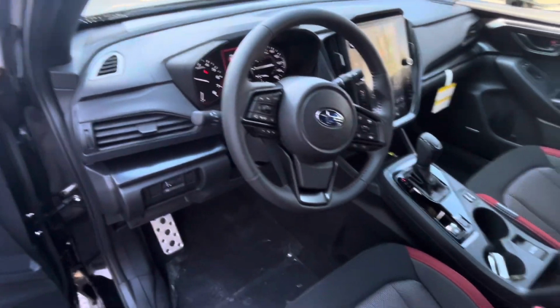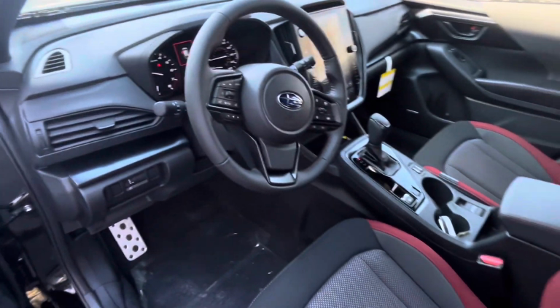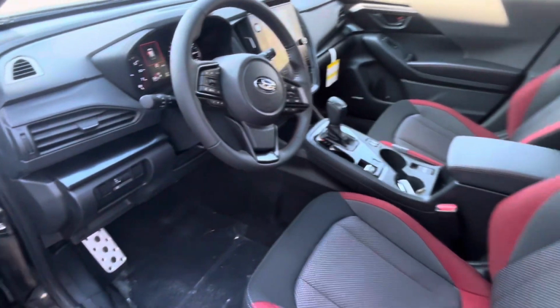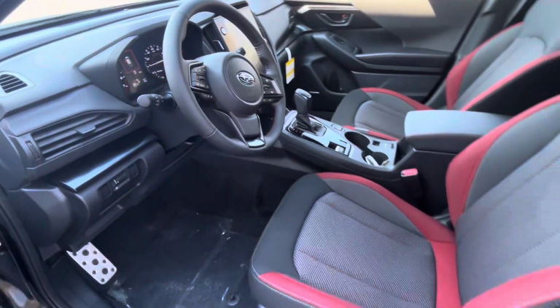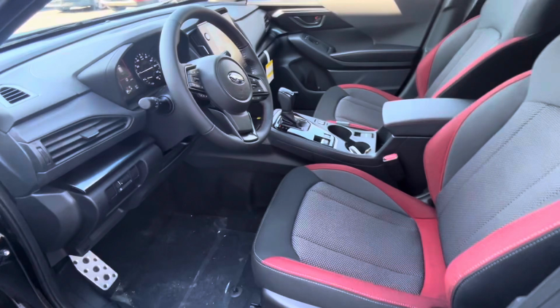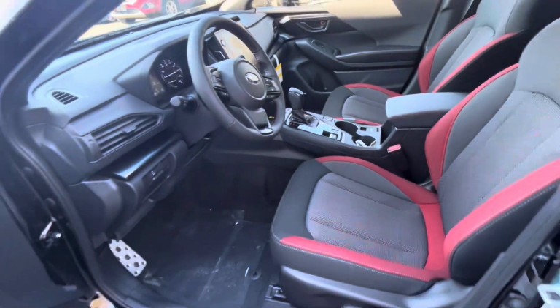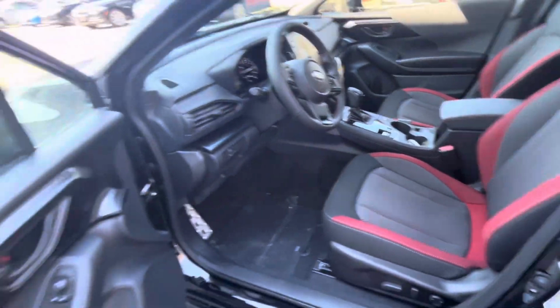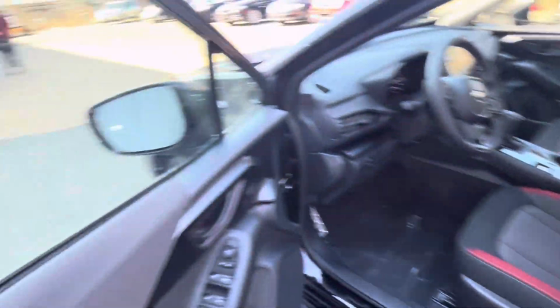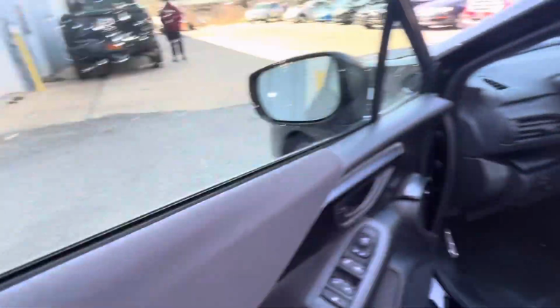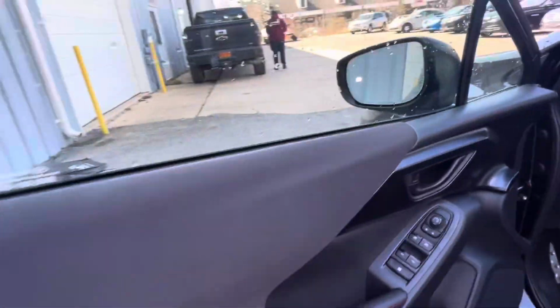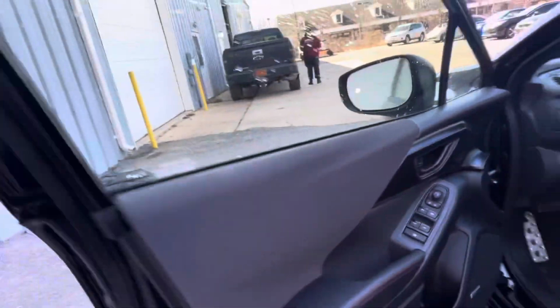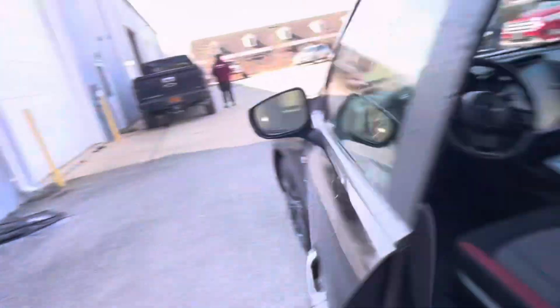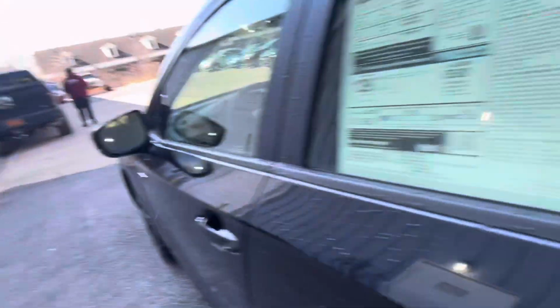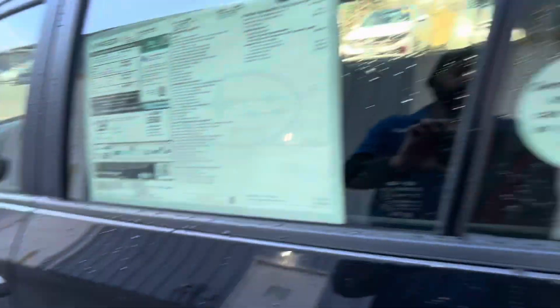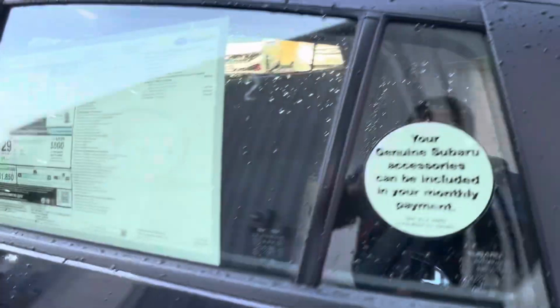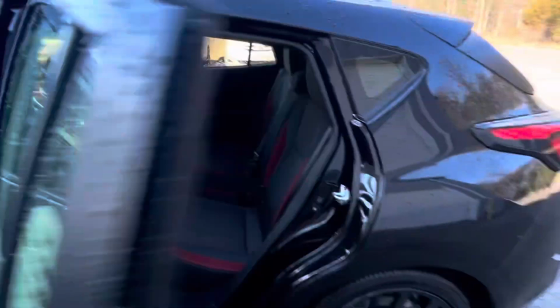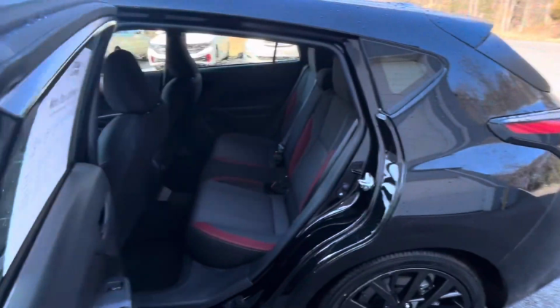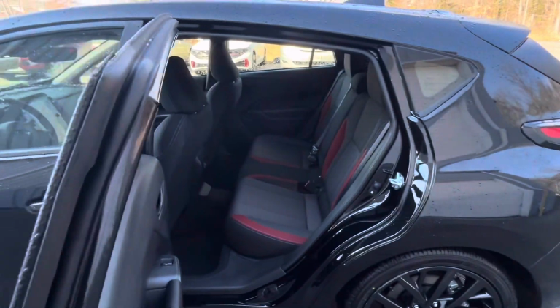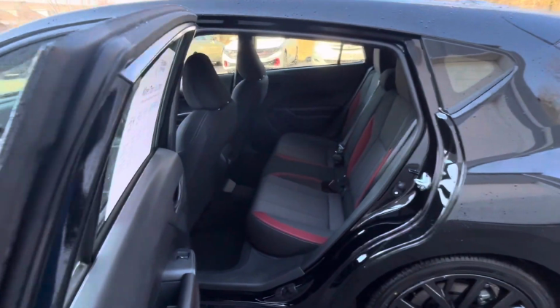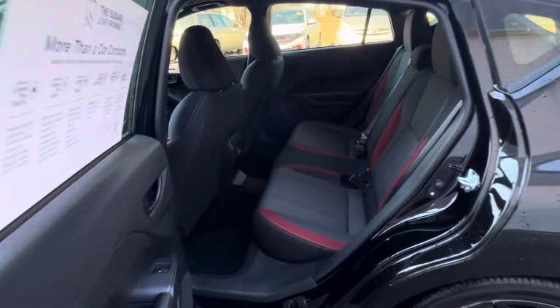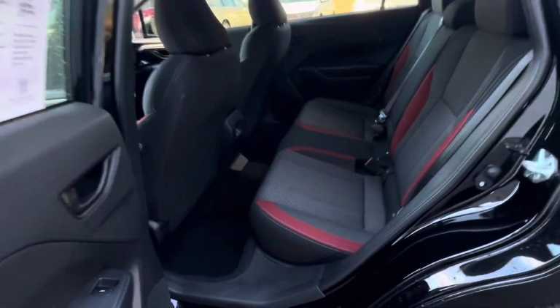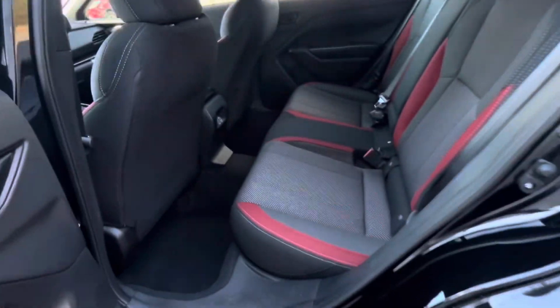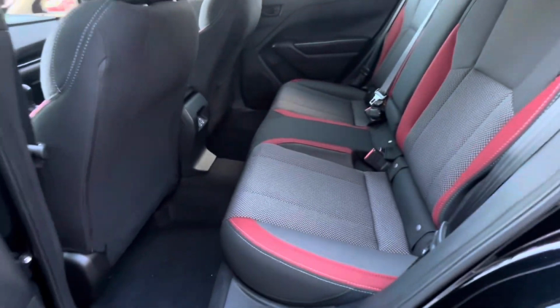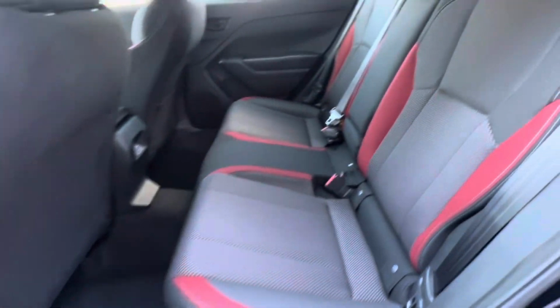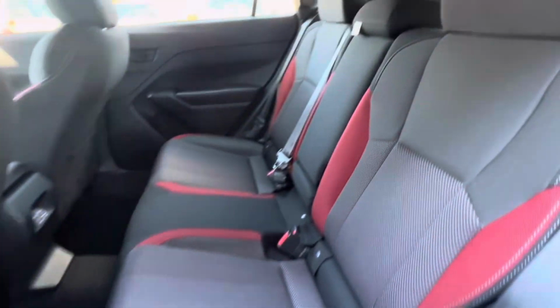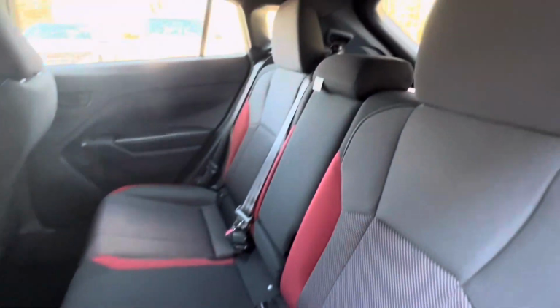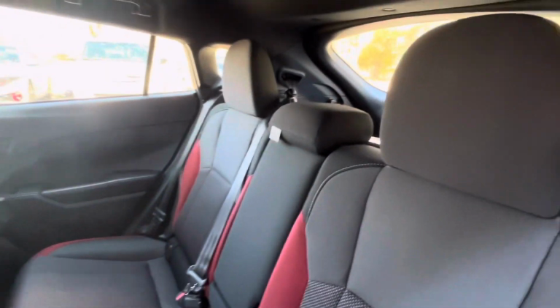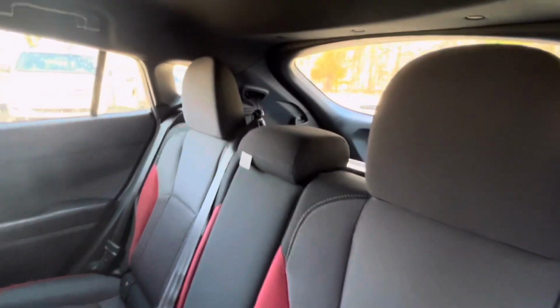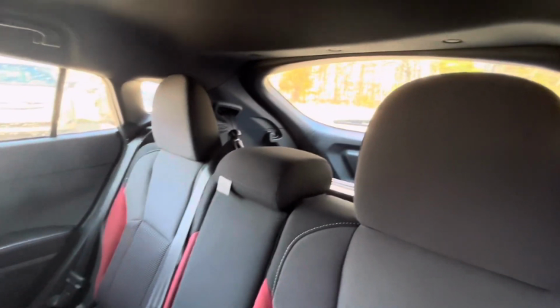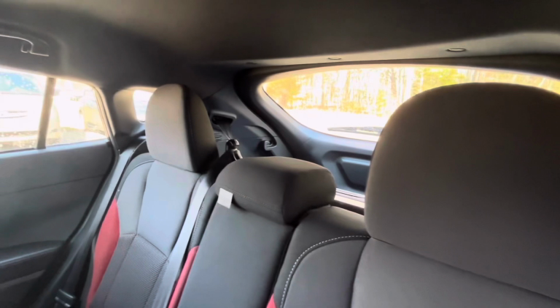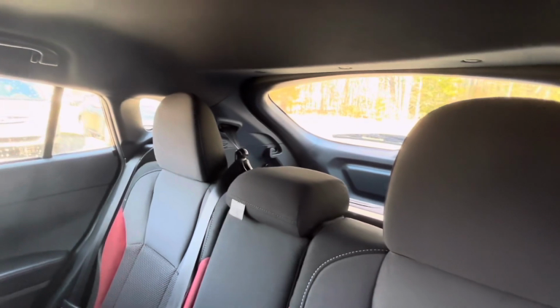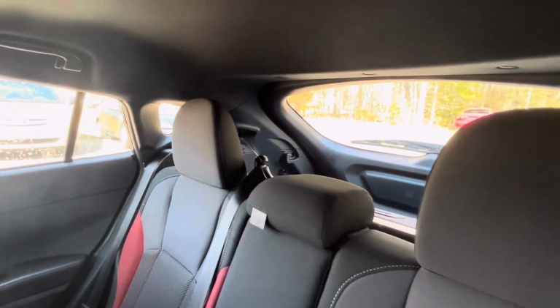With ample space for passengers and cargo, the Impreza RS provides versatility for both daily commuting and longer trips. Moving on to technology, the Impreza RS comes equipped with advanced features to enhance the driving experience.